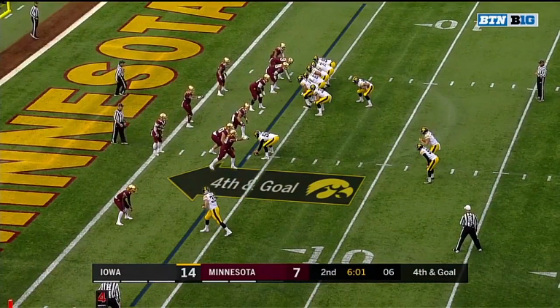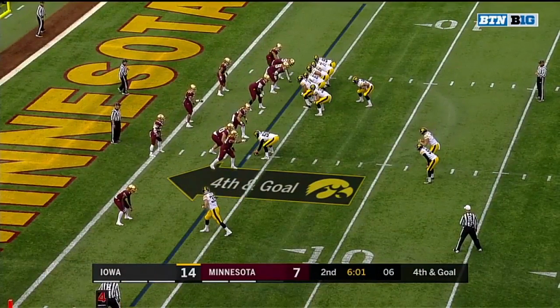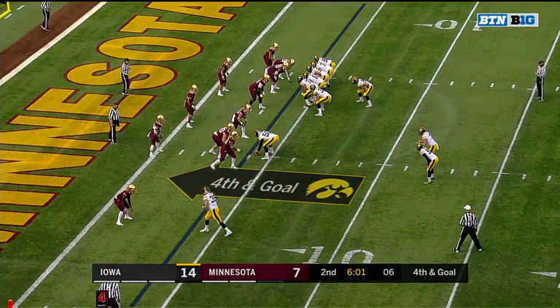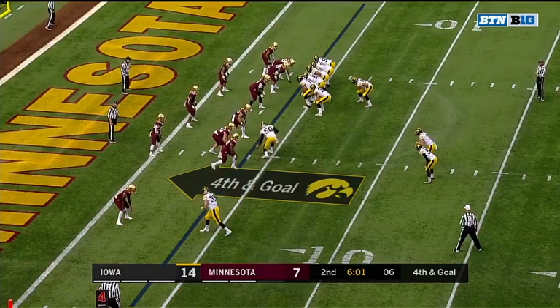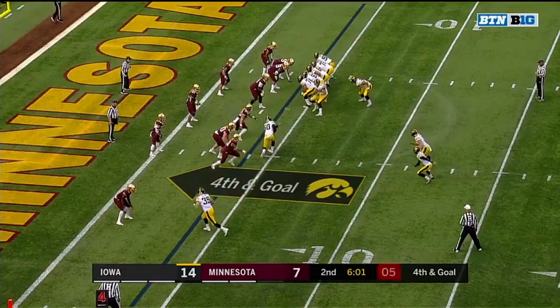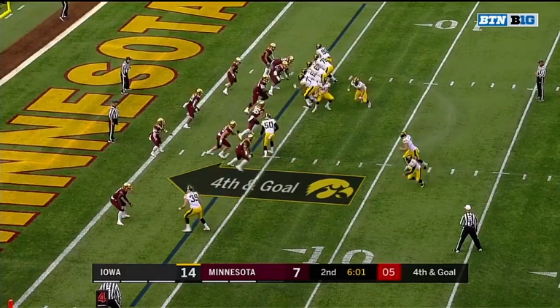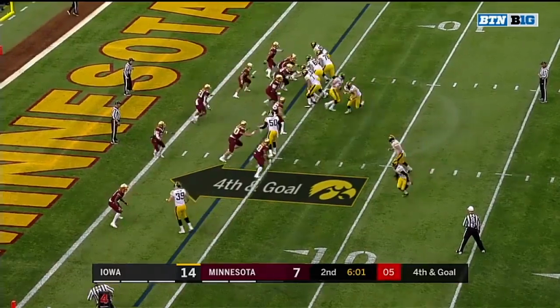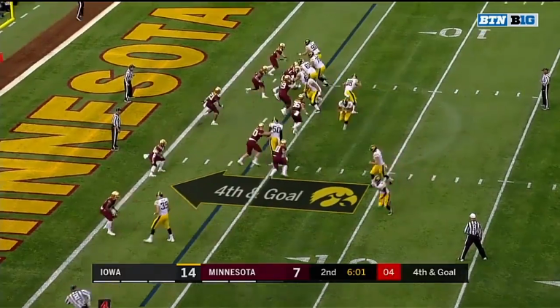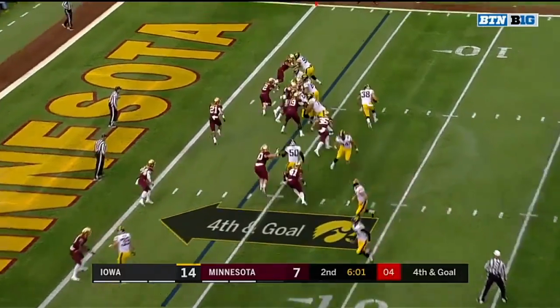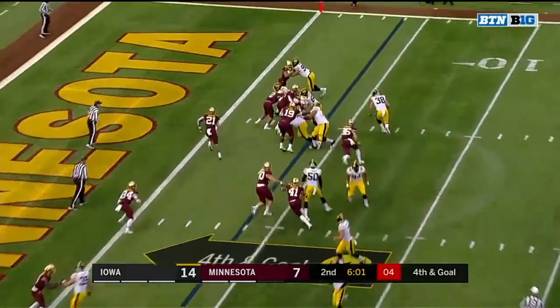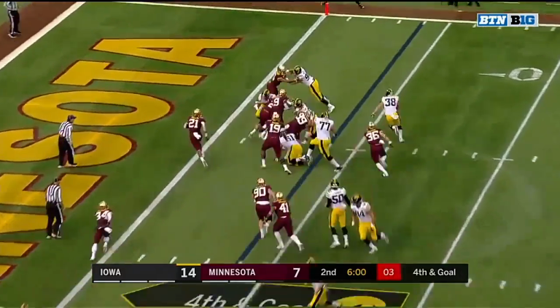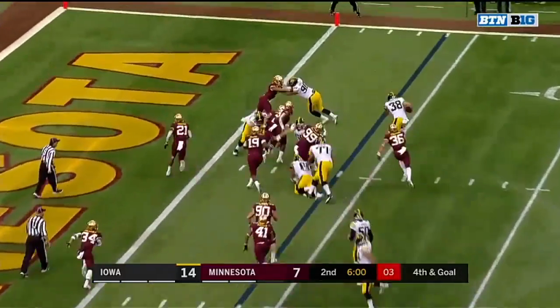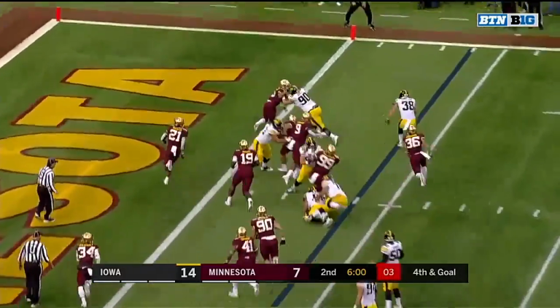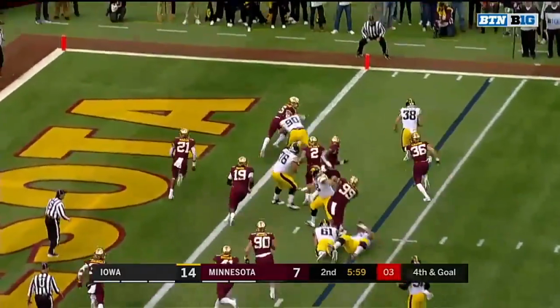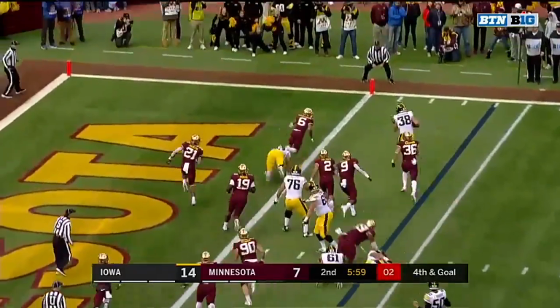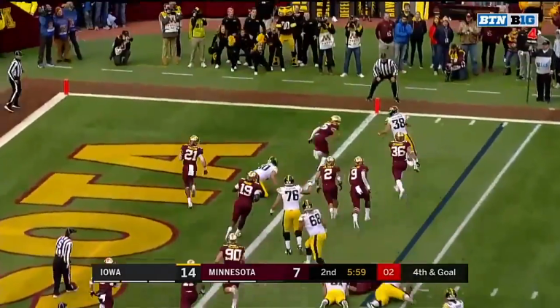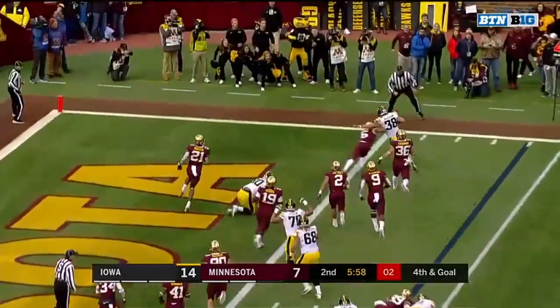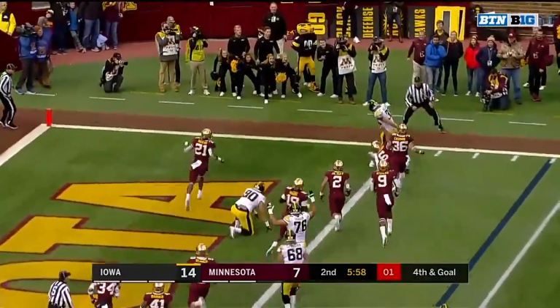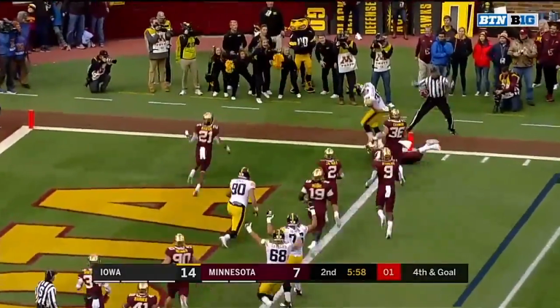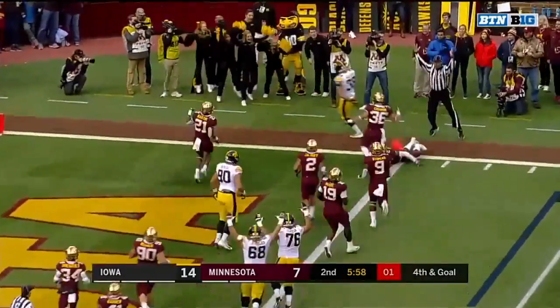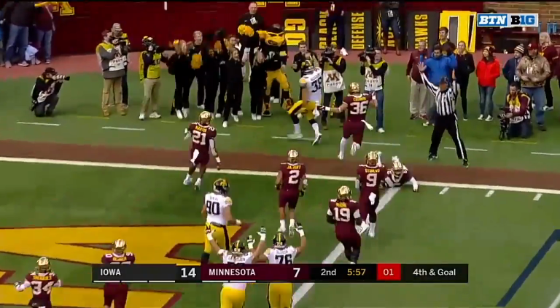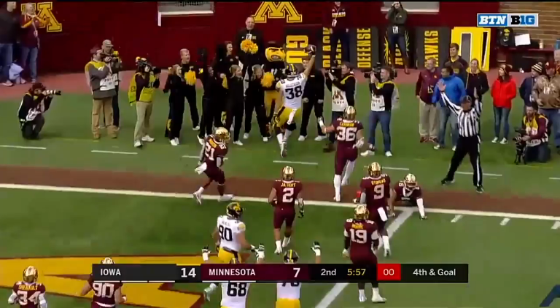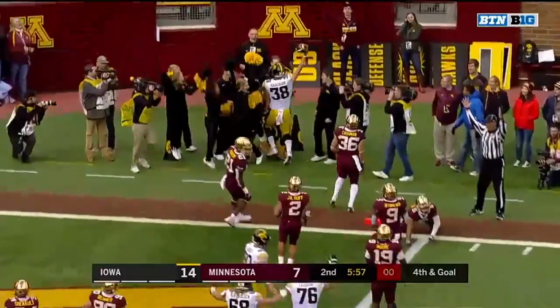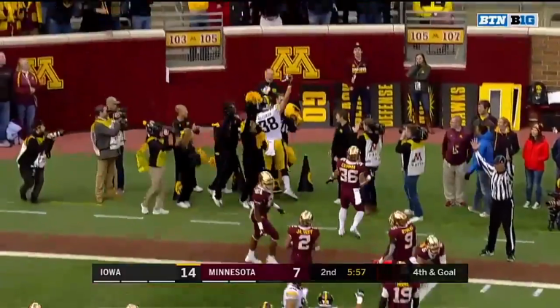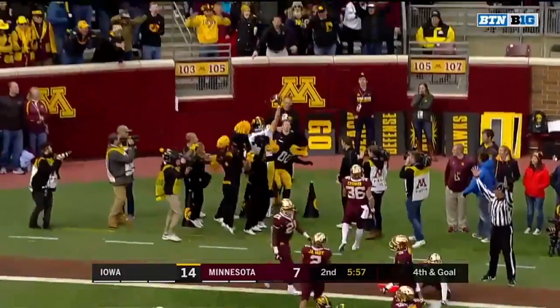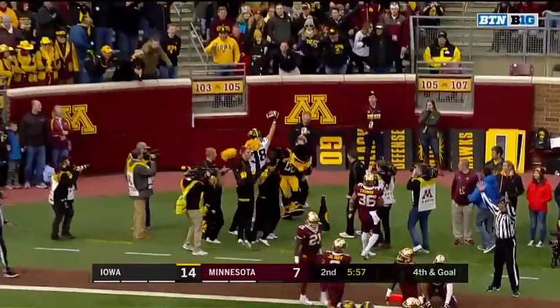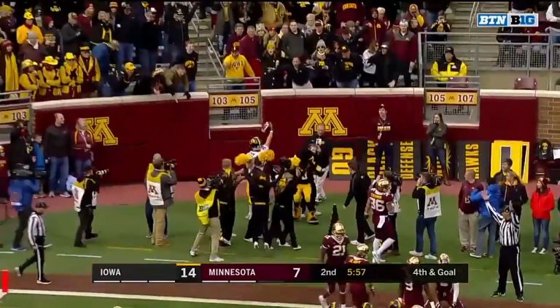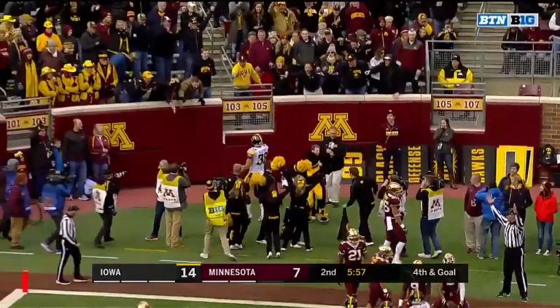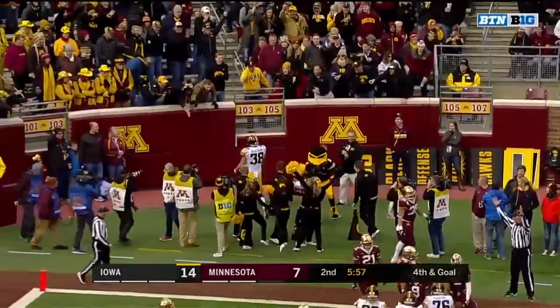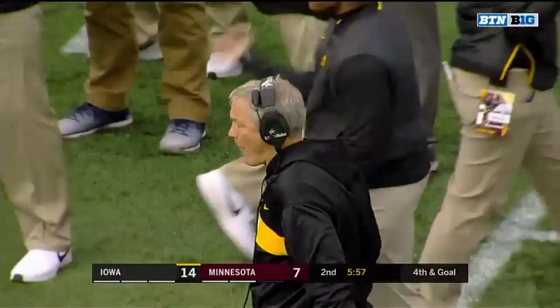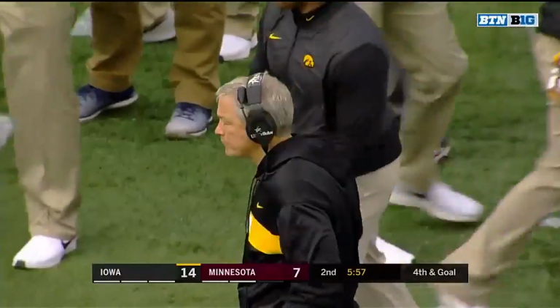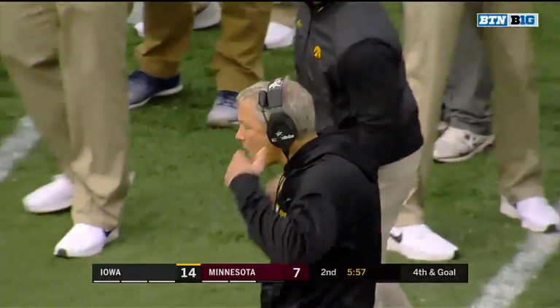Or no — that's Rastetter the punter, but they snap it to the right and it's Hawkinson. T.J. Hawkinson in for the Hawkeyes on a fake punt.